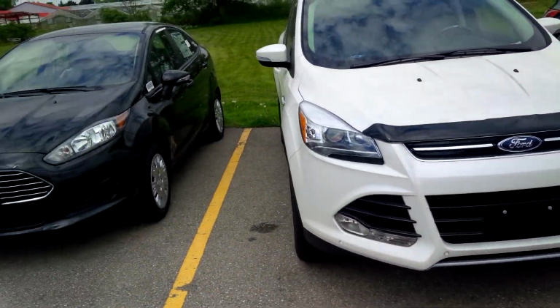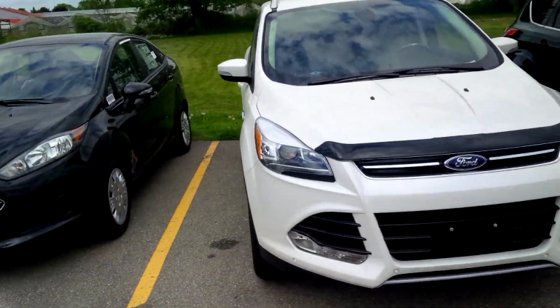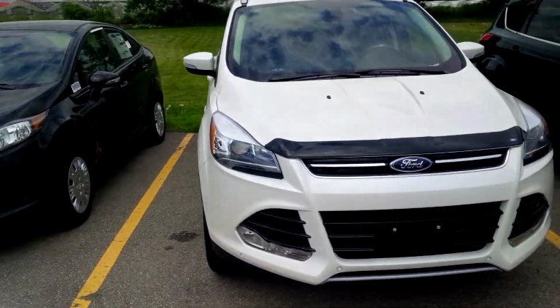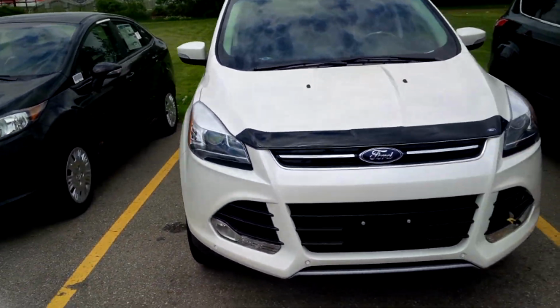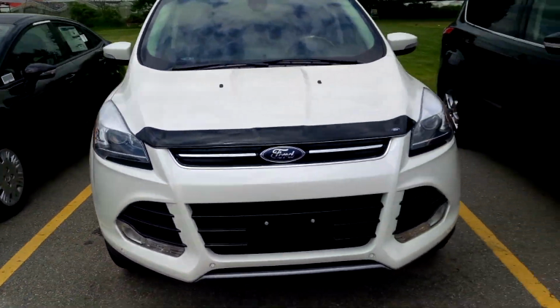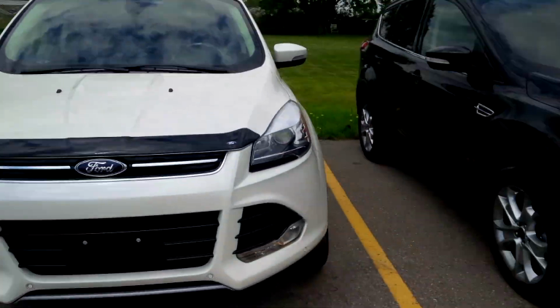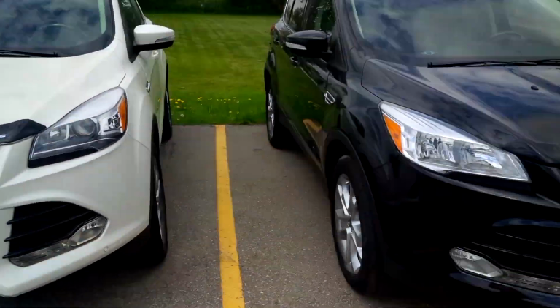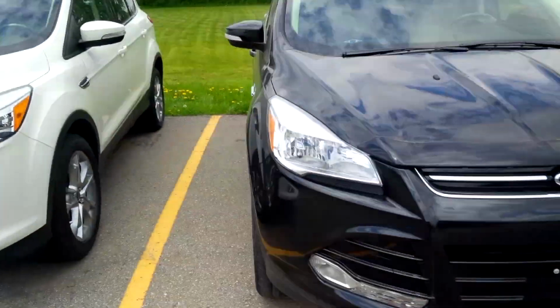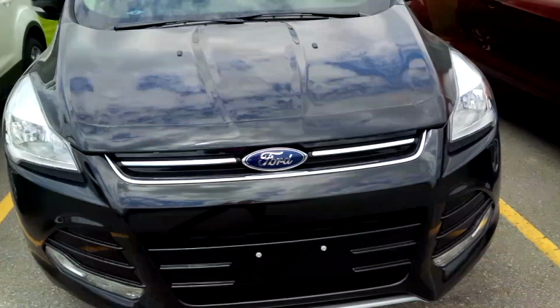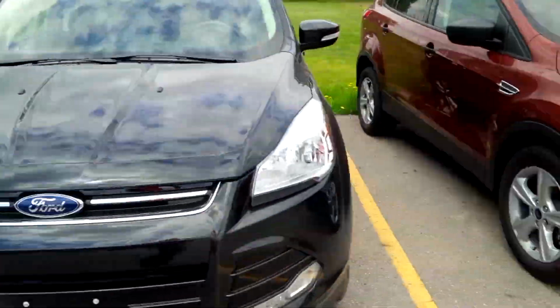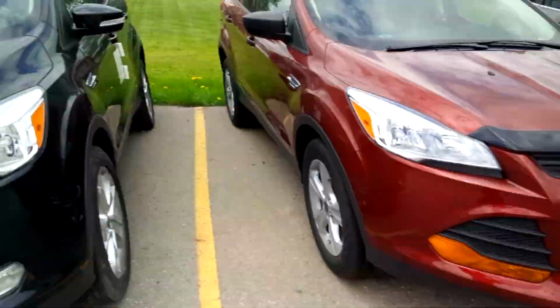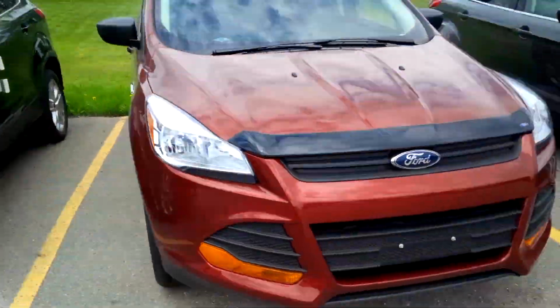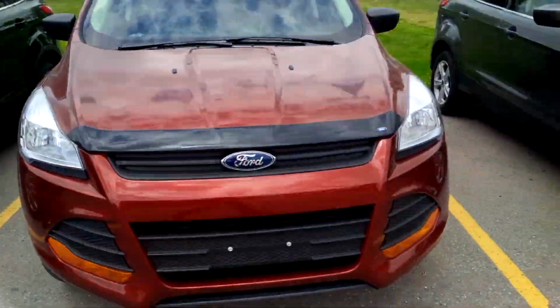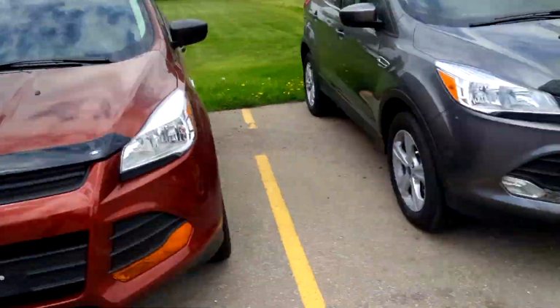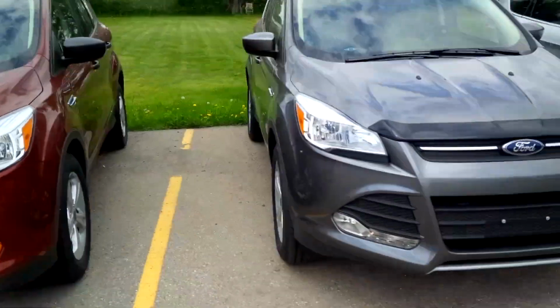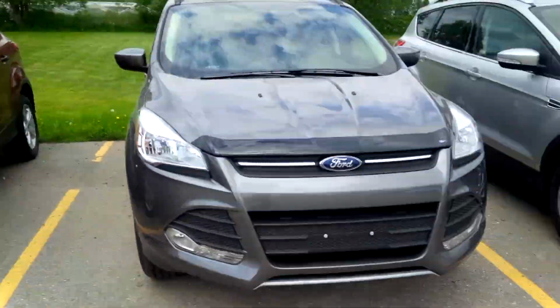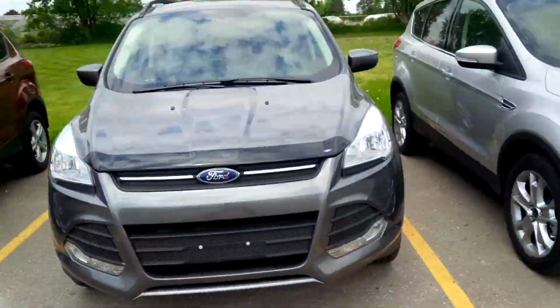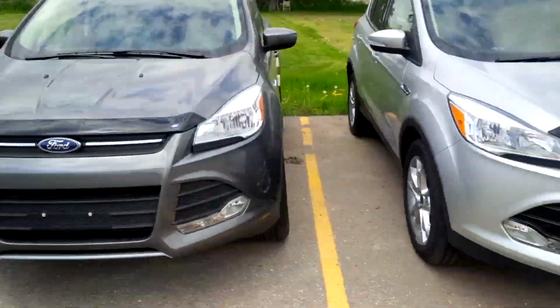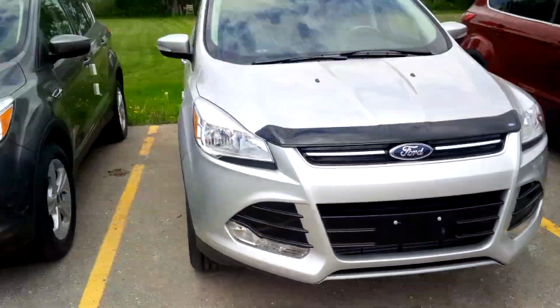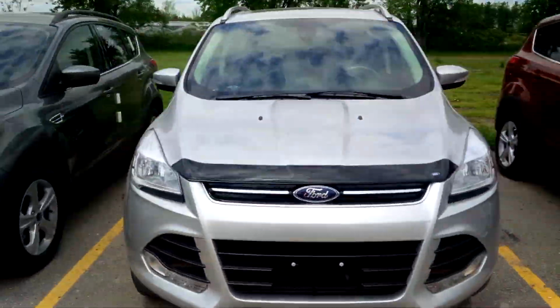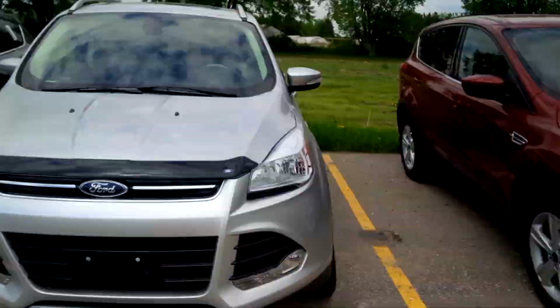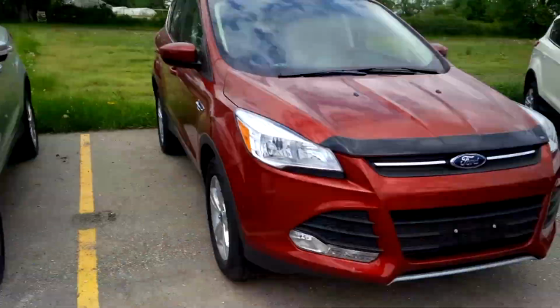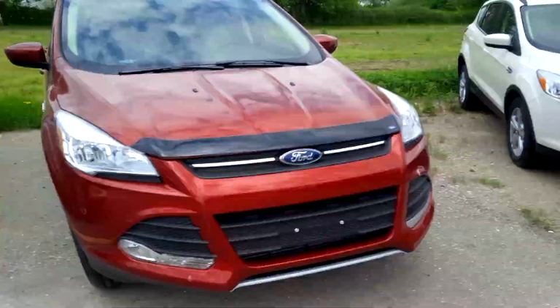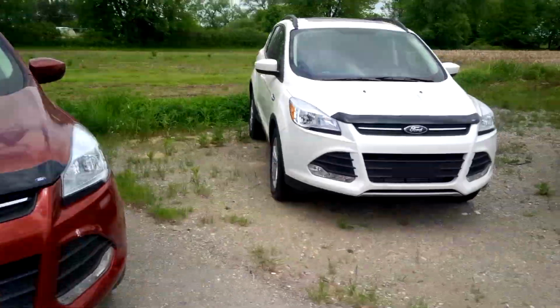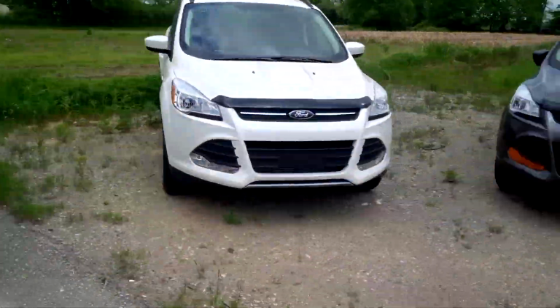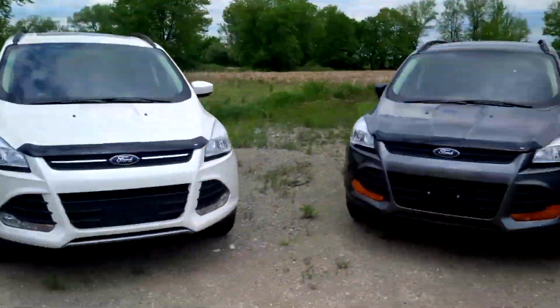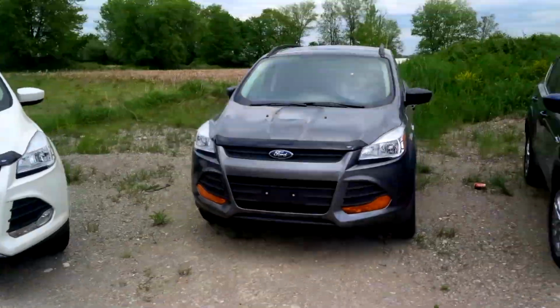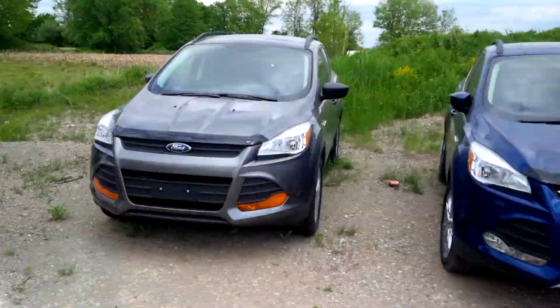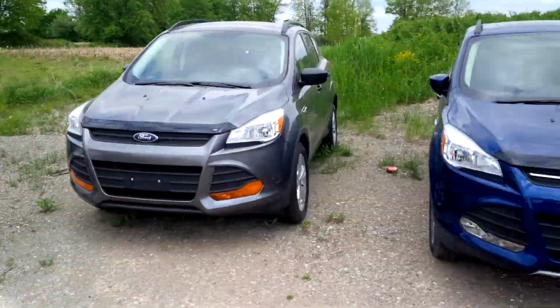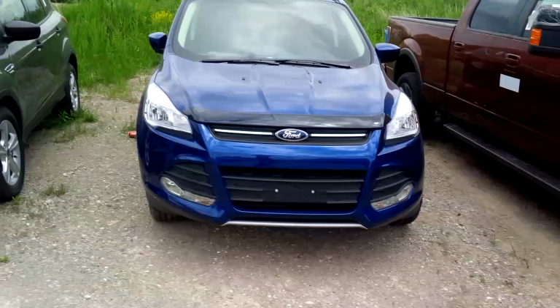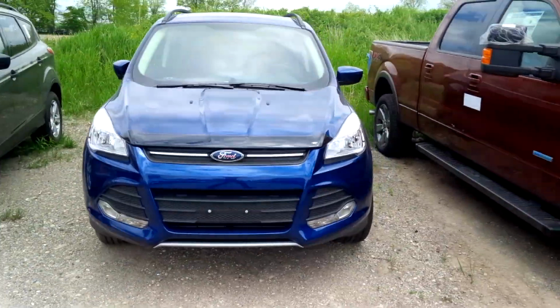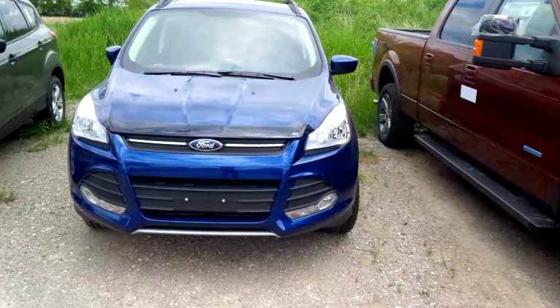So let's look at that again. We've got white platinum, black, sunset, gray, silver, red, white, dark gray, and blue.